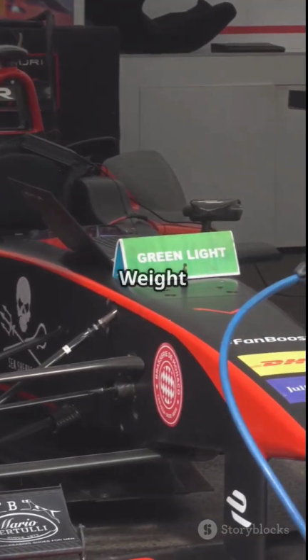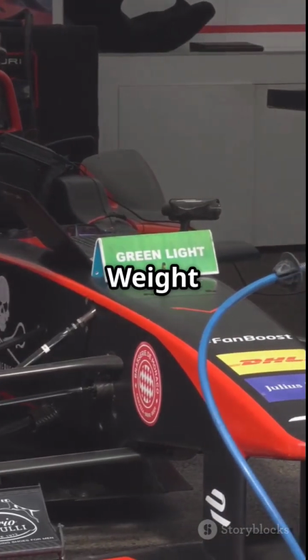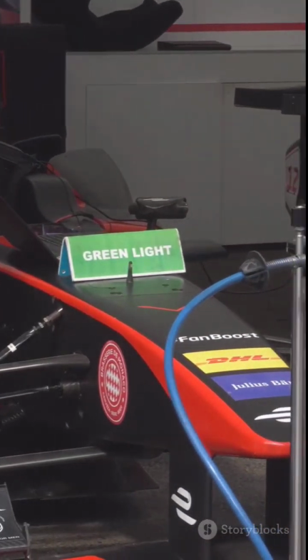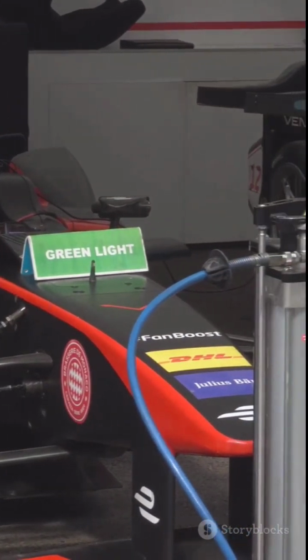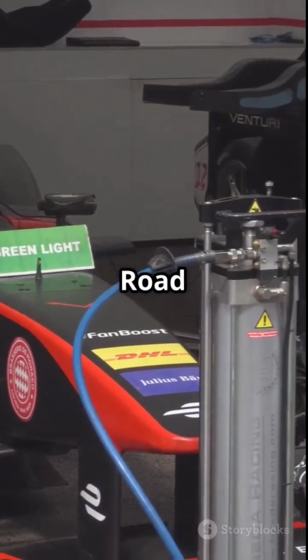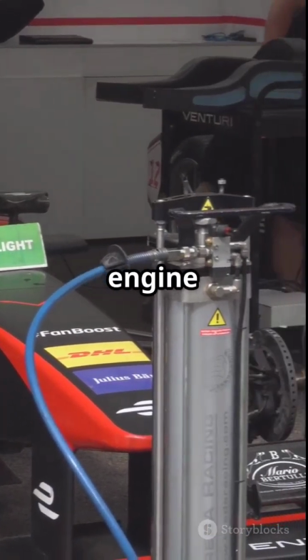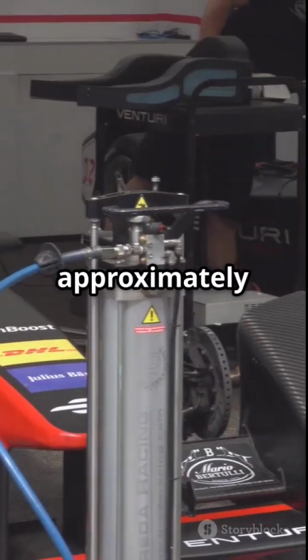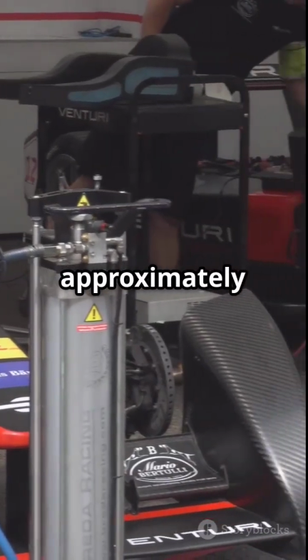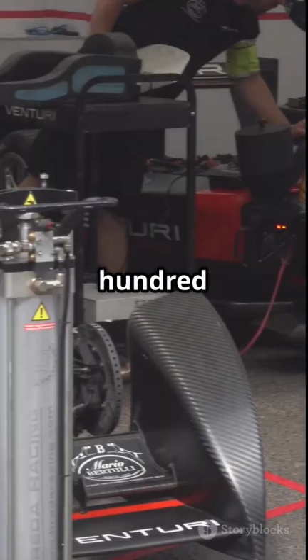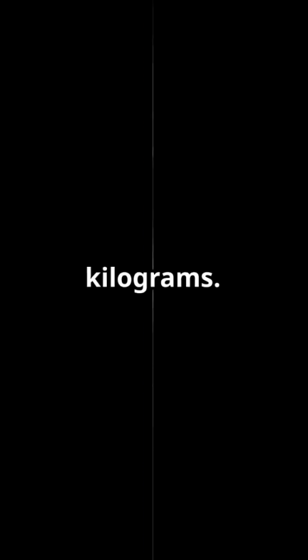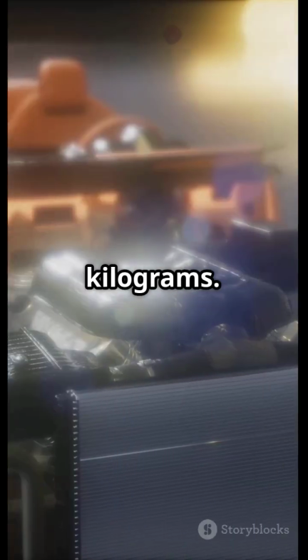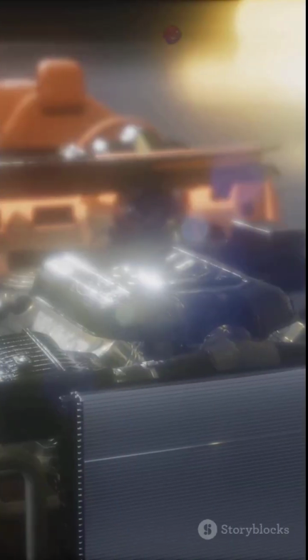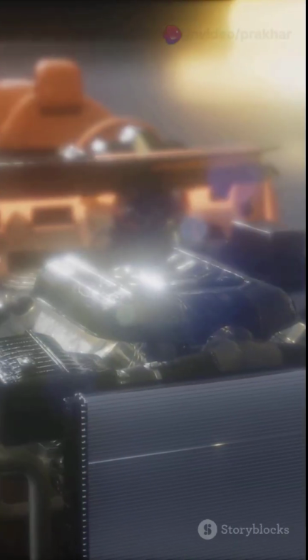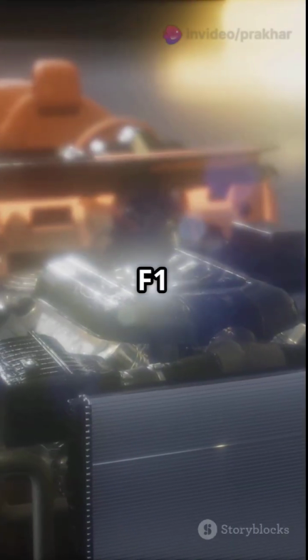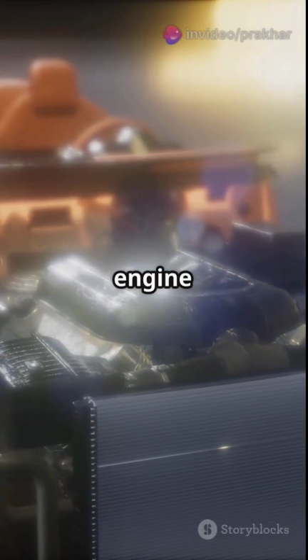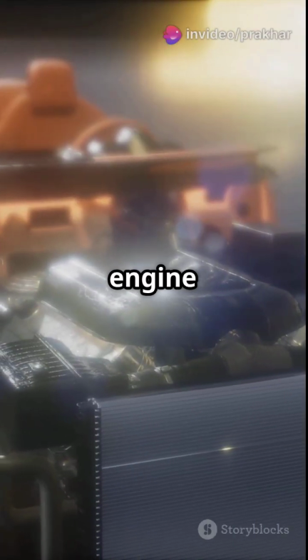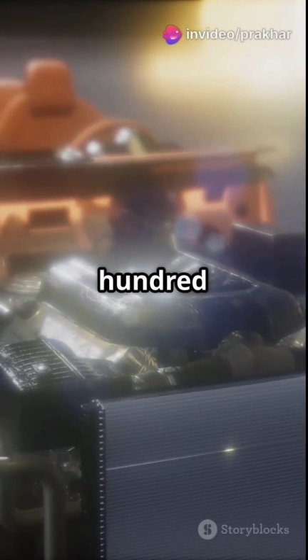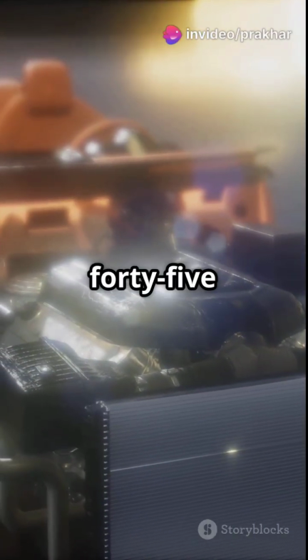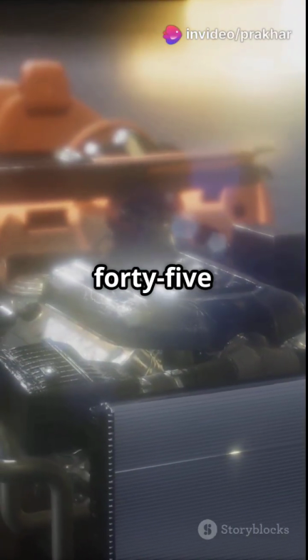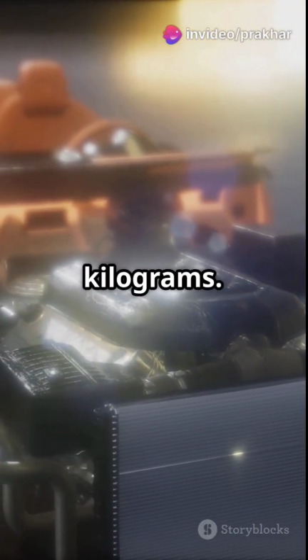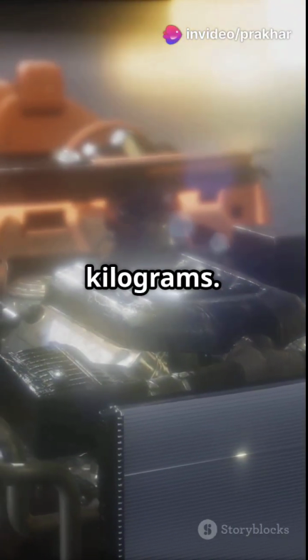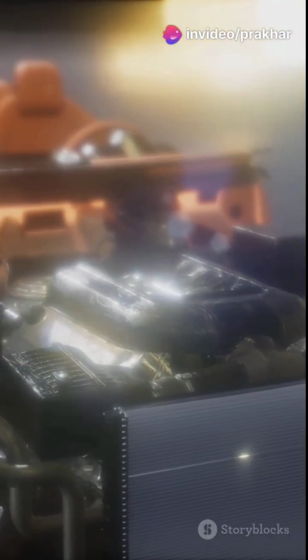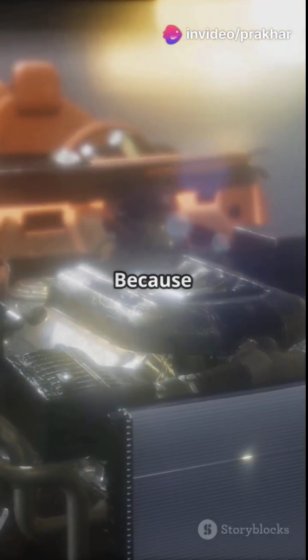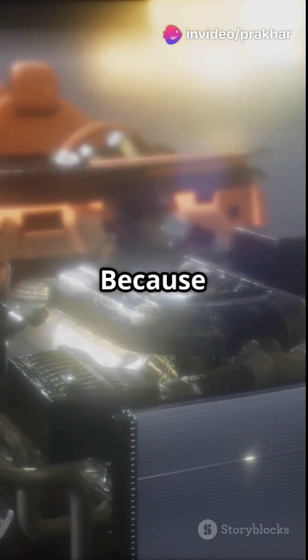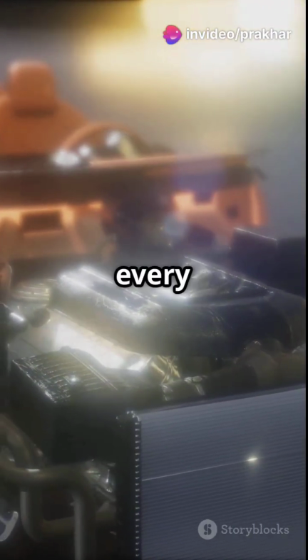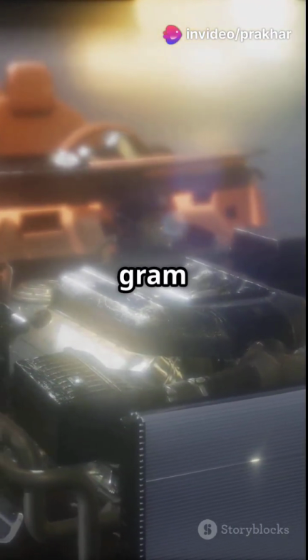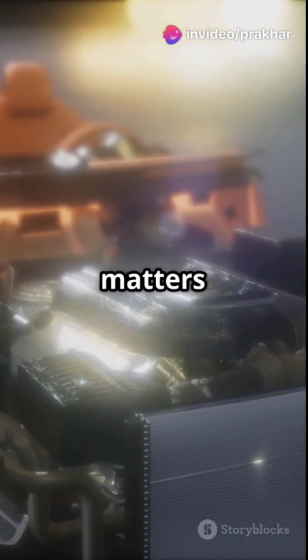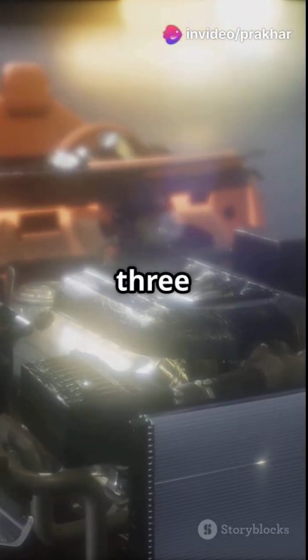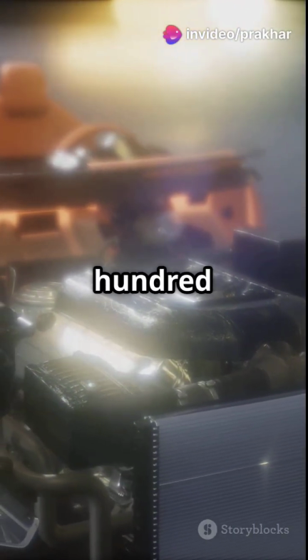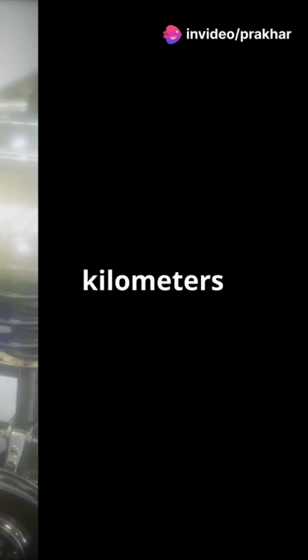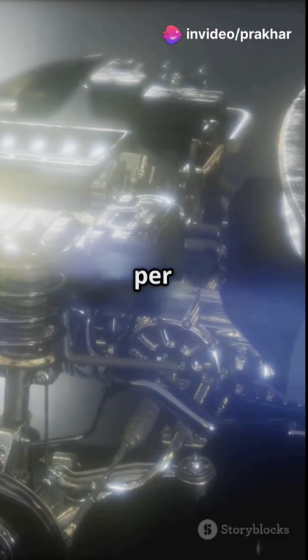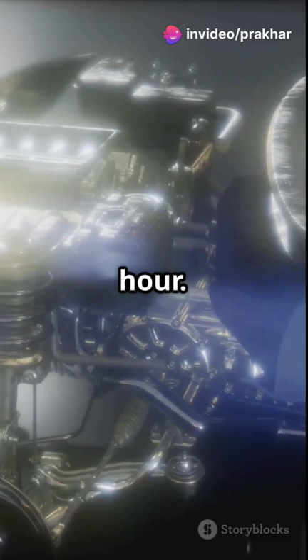Weight. Road engine: approximately 200 kilograms. F1 engine: 145 kilograms. Because every gram matters at 300 kilometers per hour.